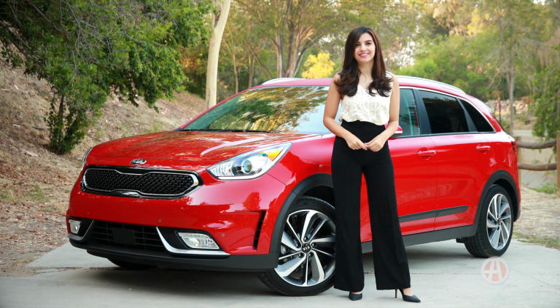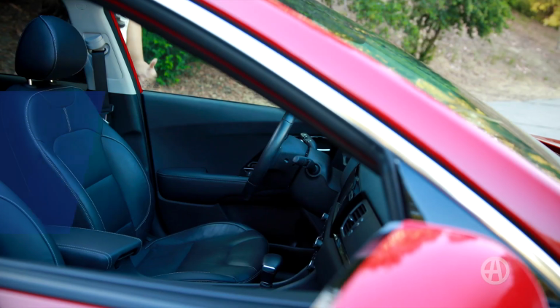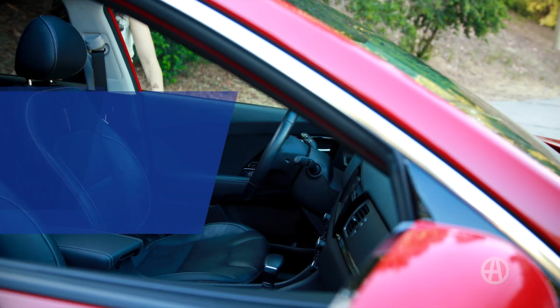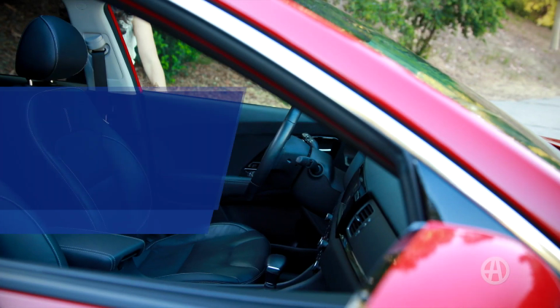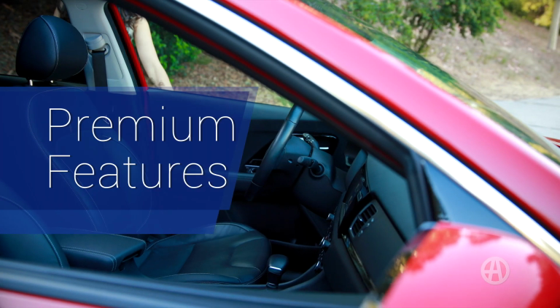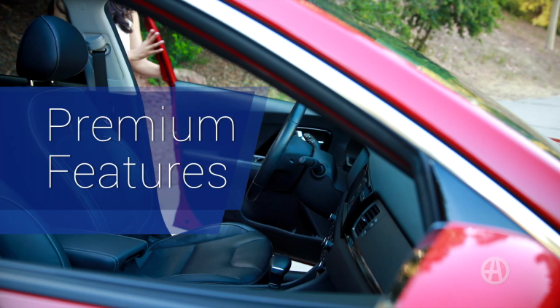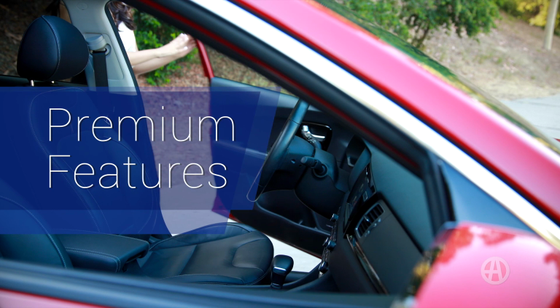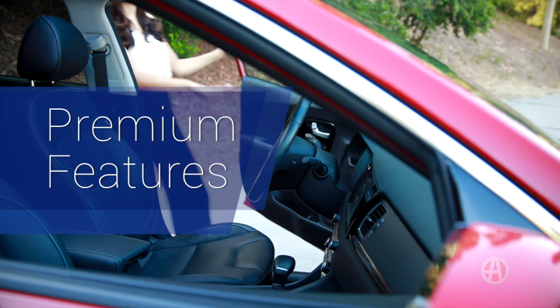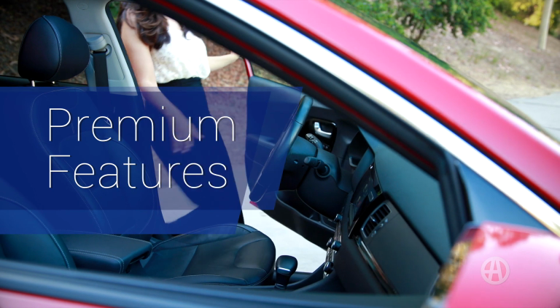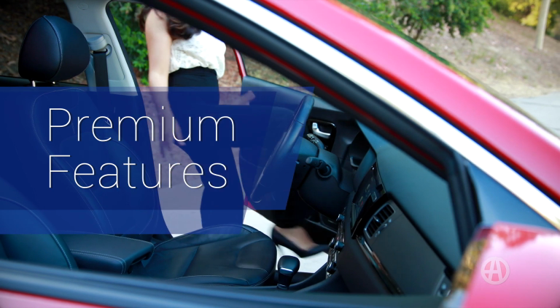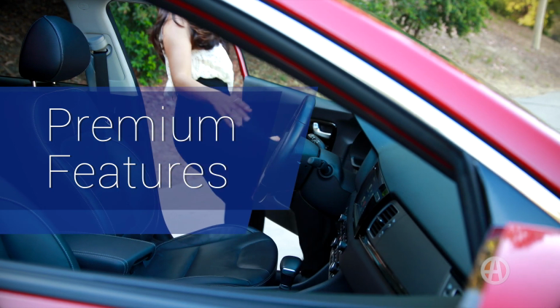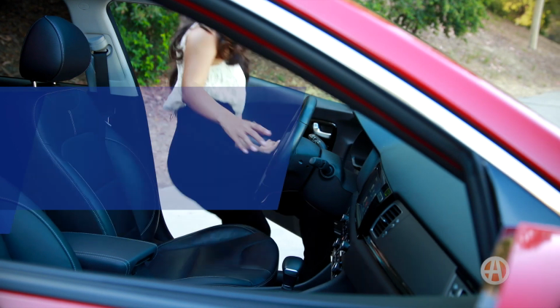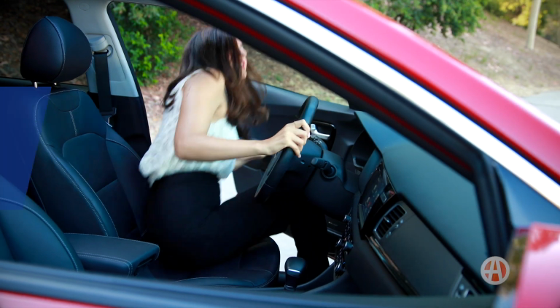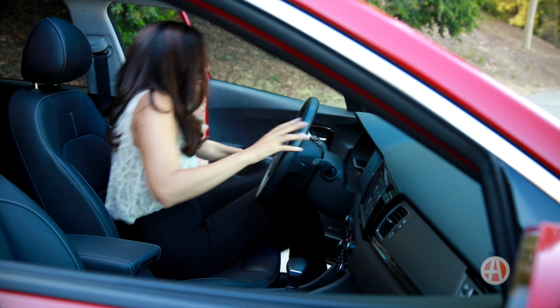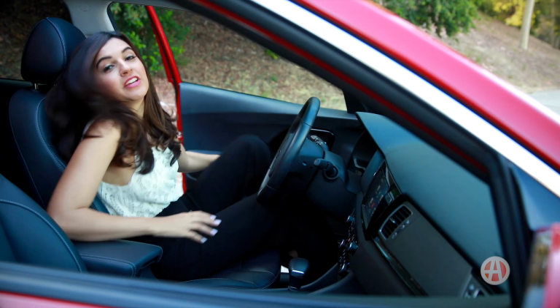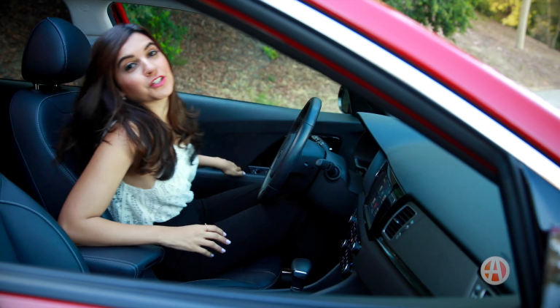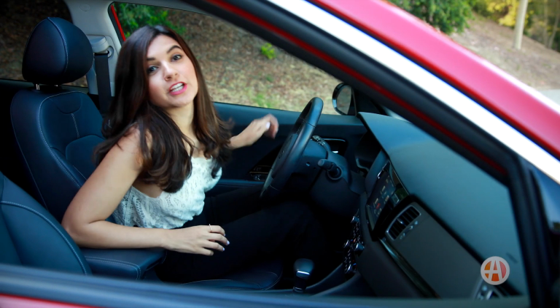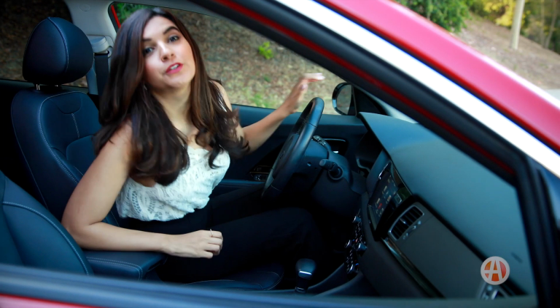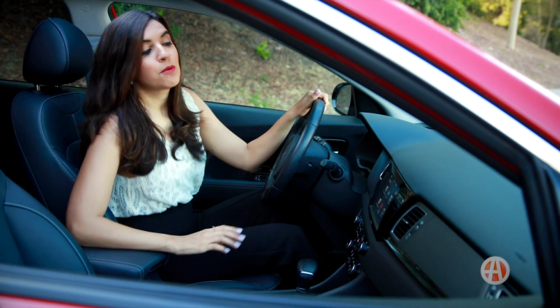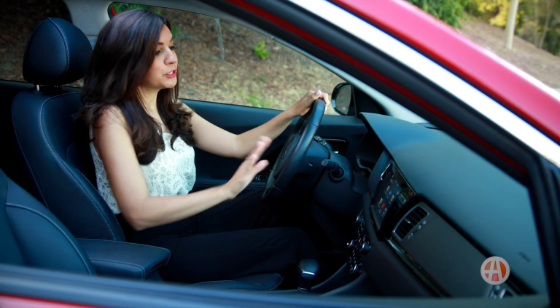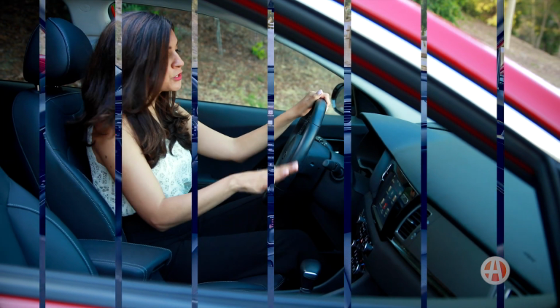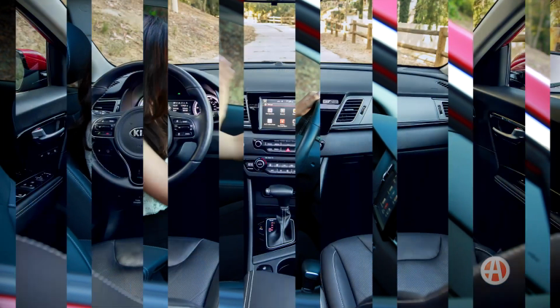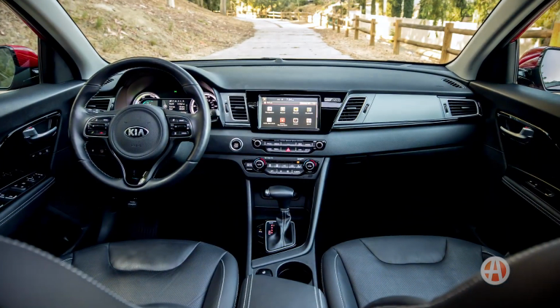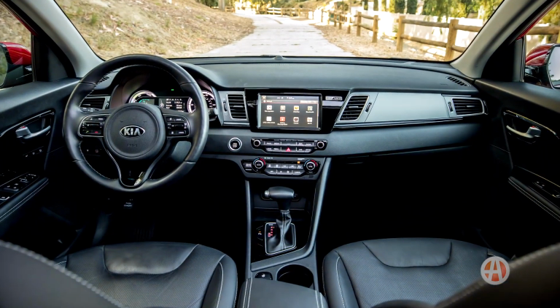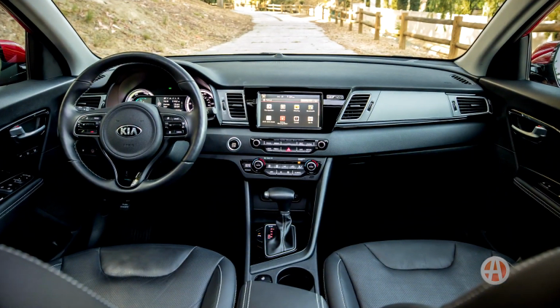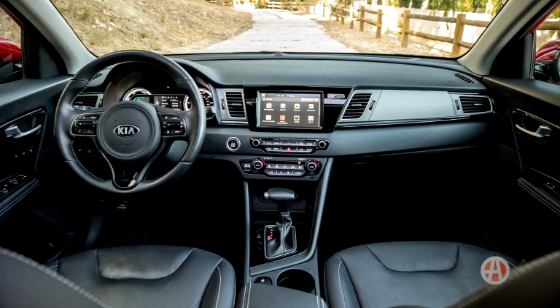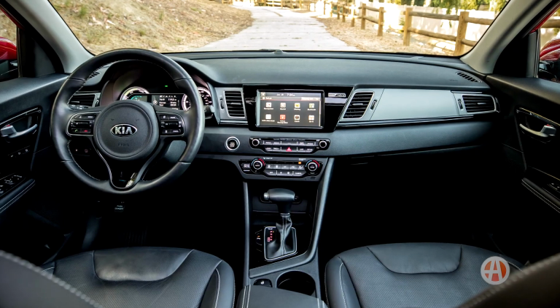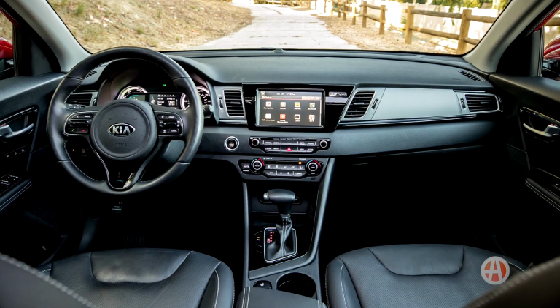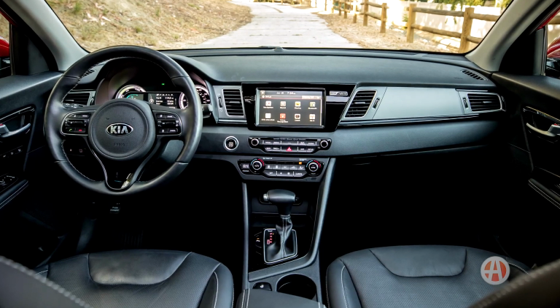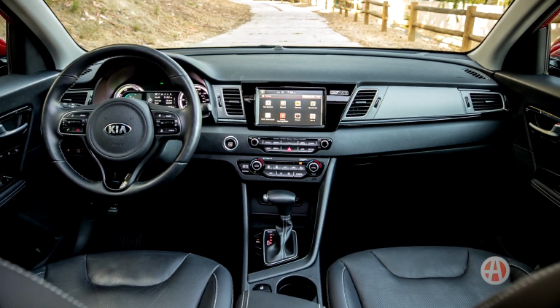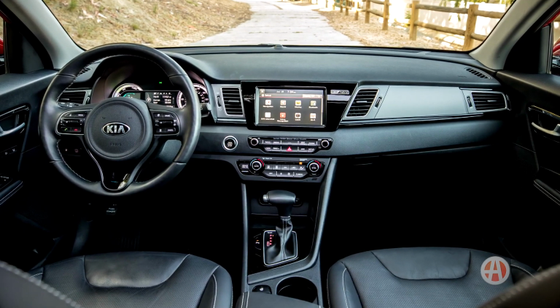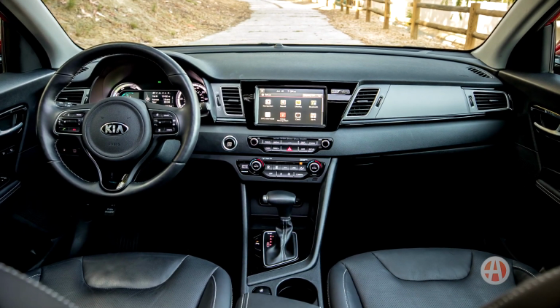The Kia Niro has lots of cool features. Standard features include Bluetooth, a rear-view camera, and dual-zone climate control.